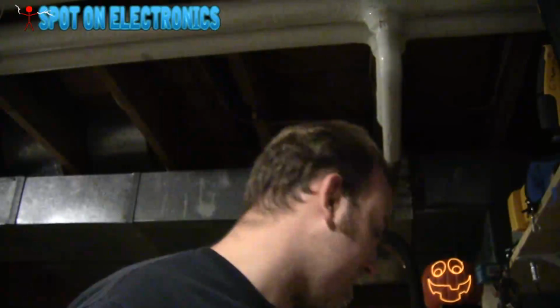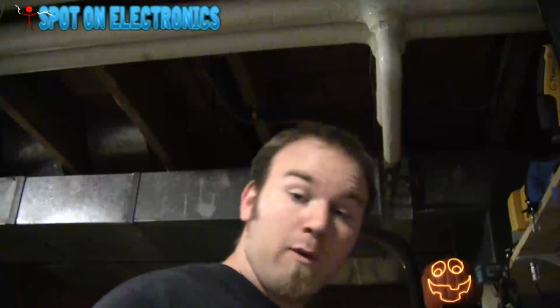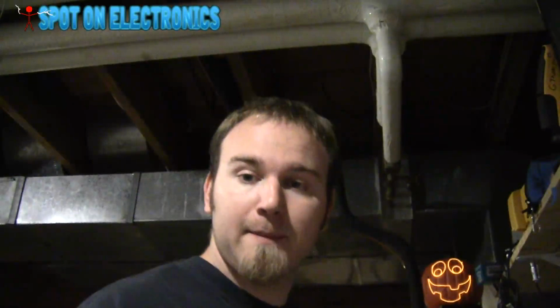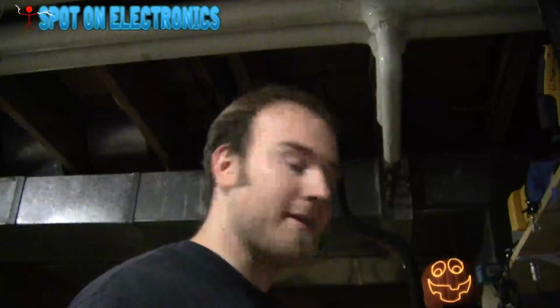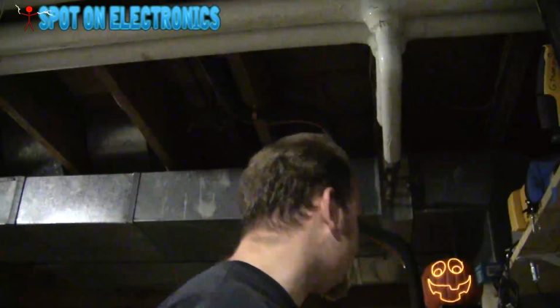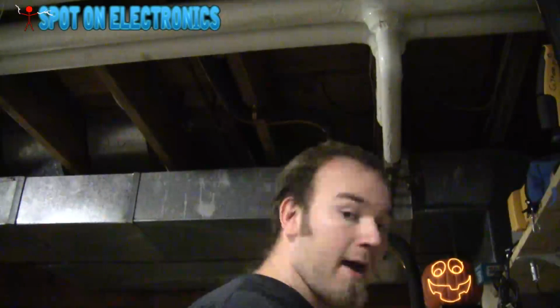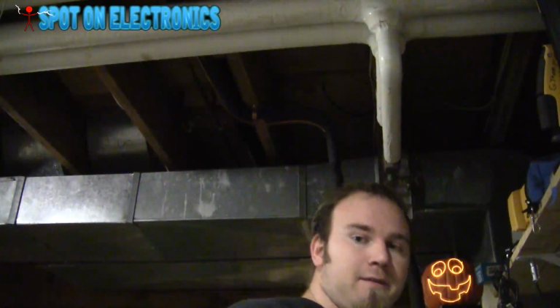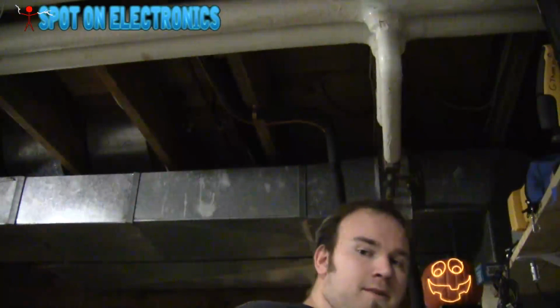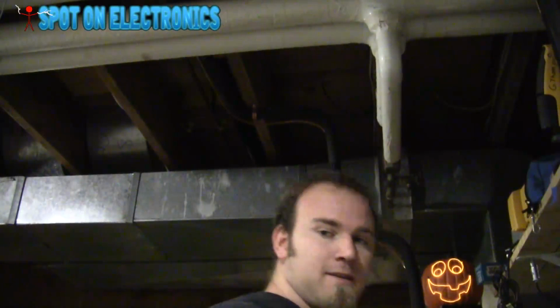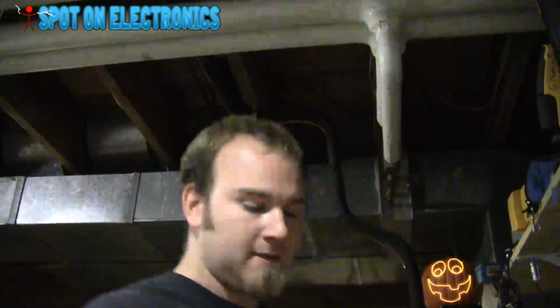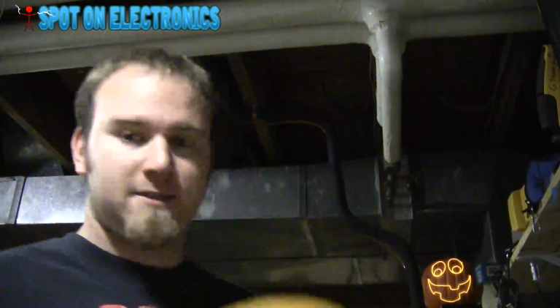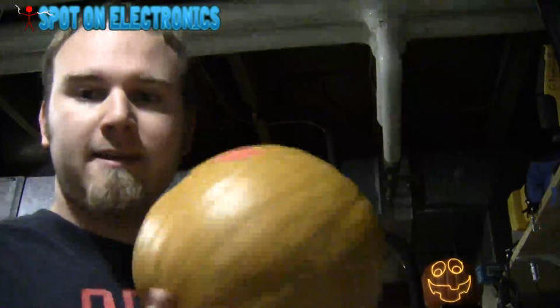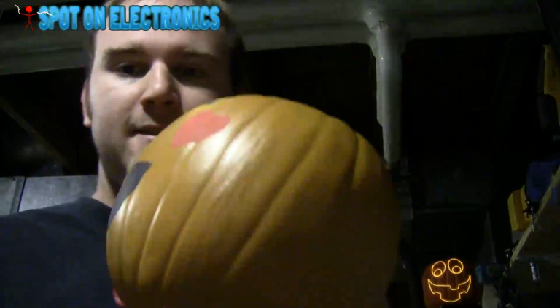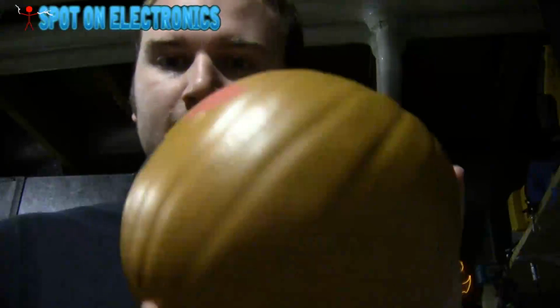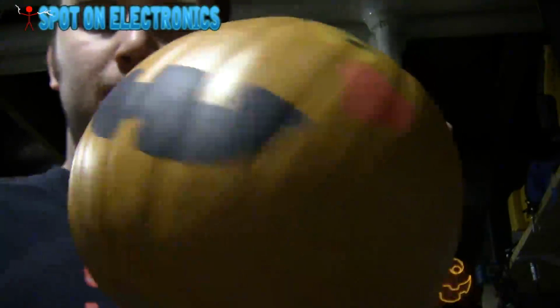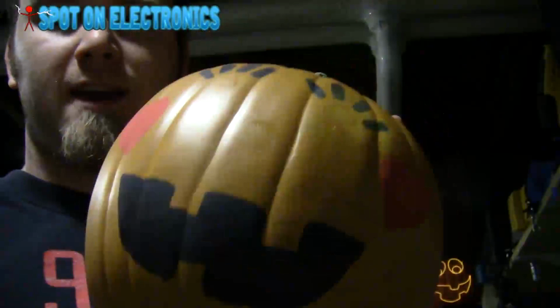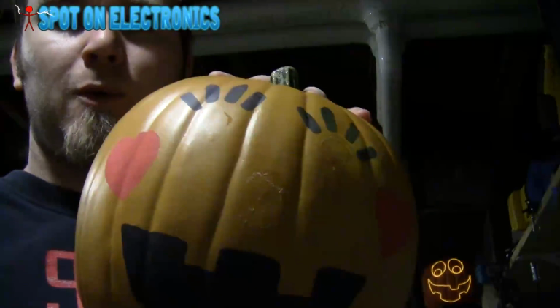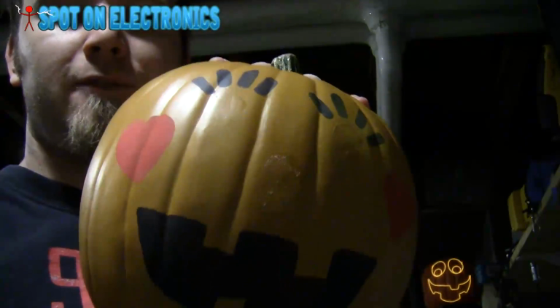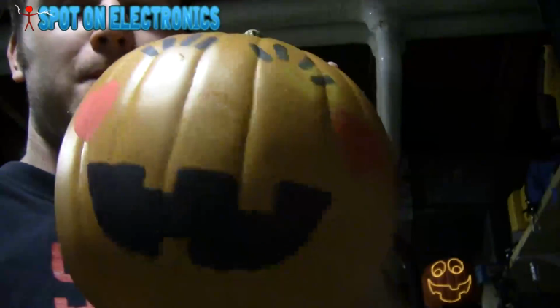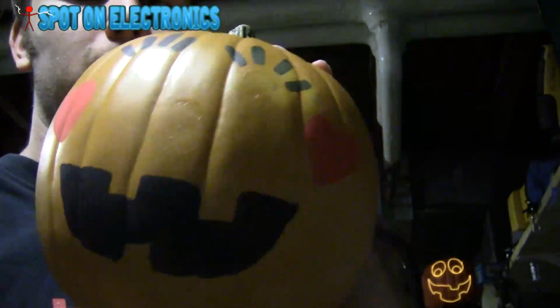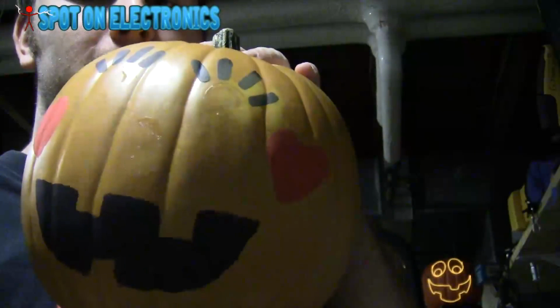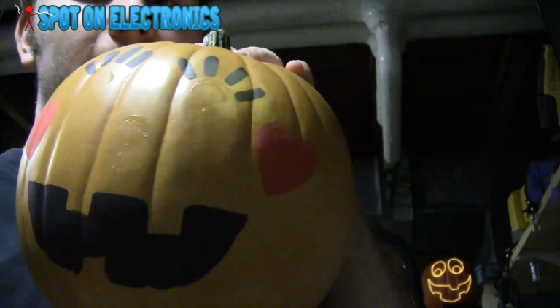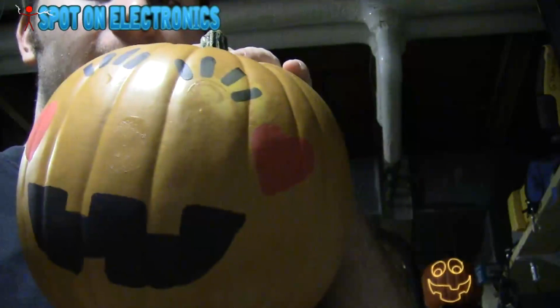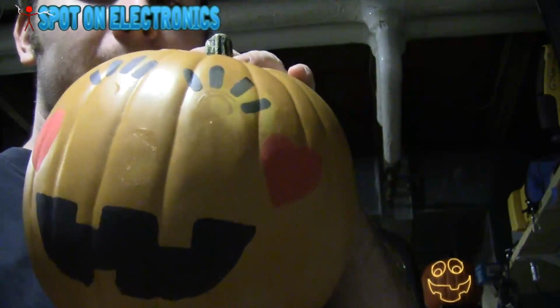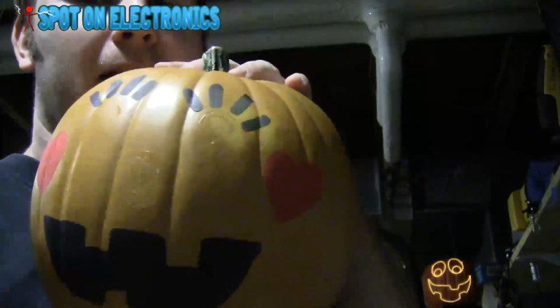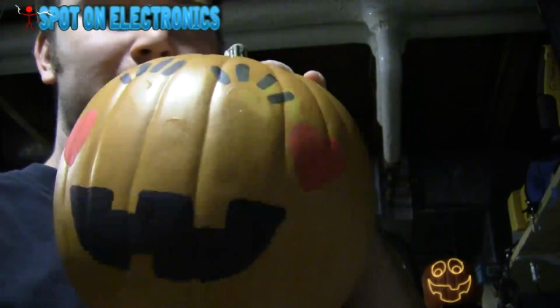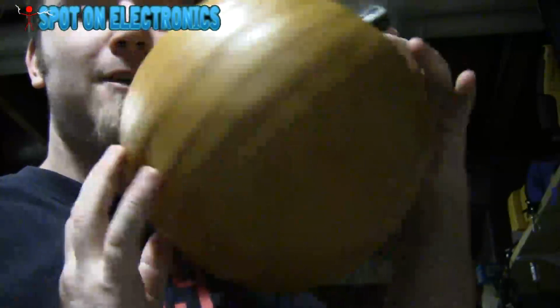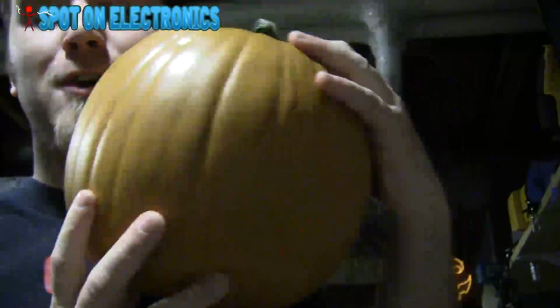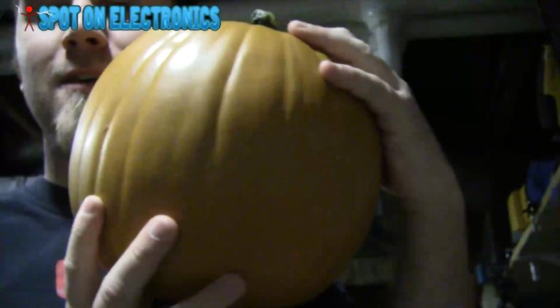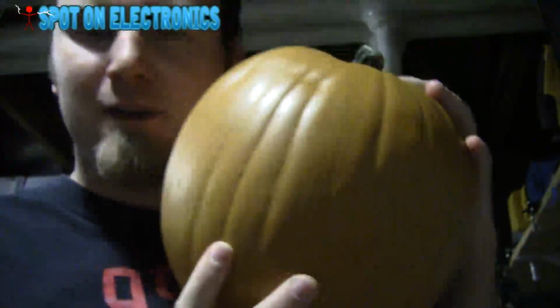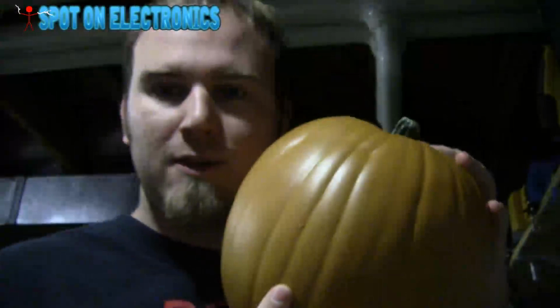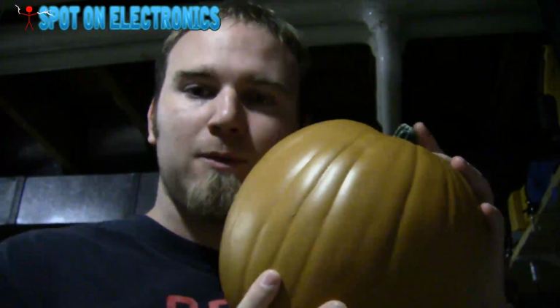Now we need to find a pumpkin. Not that one — this guy, which I kind of acquired from a preschool. Don't ask how. I'm going to turn it around and glue everything to this one.